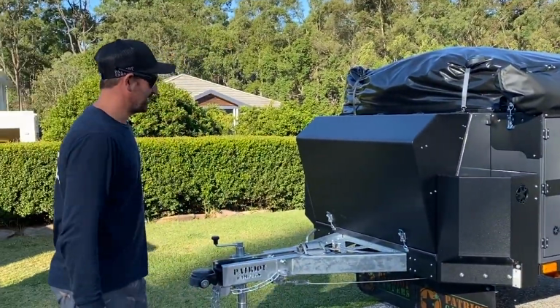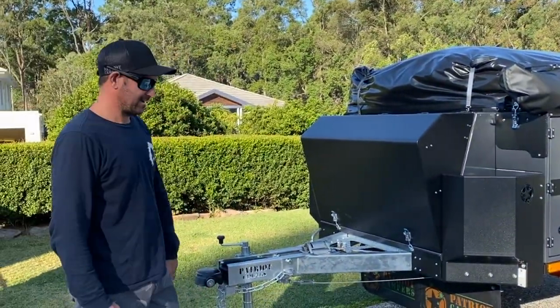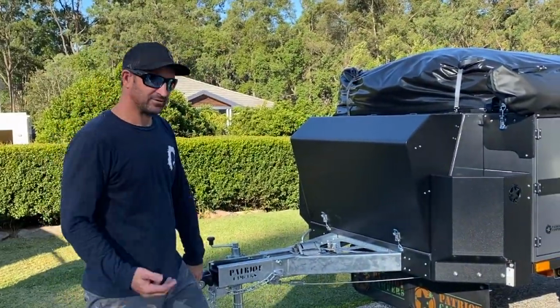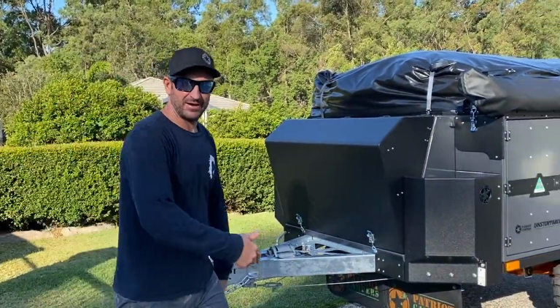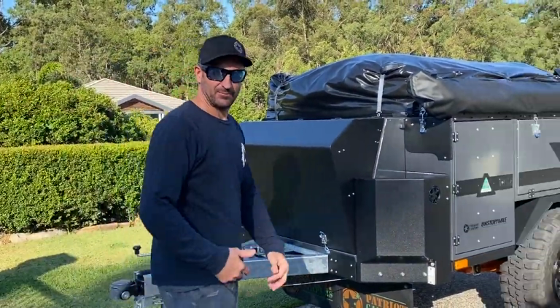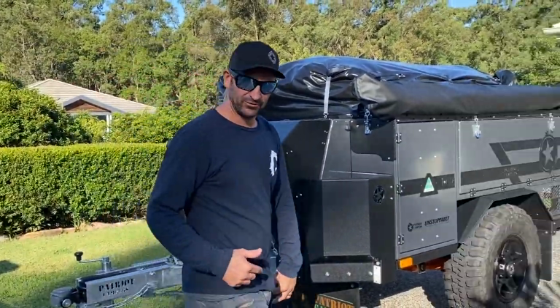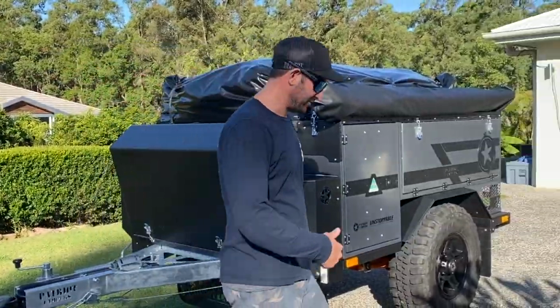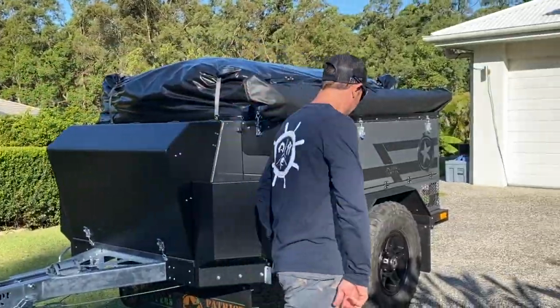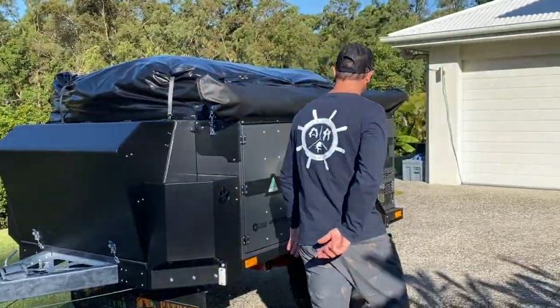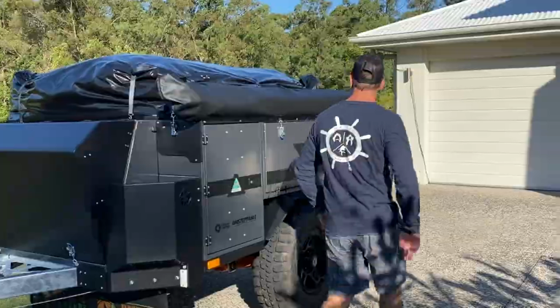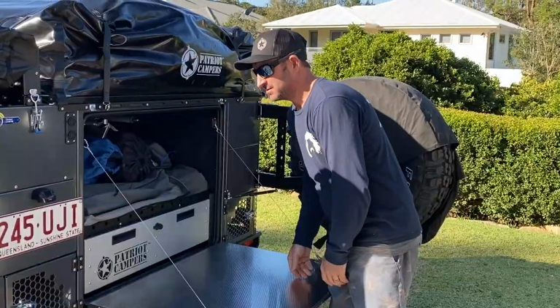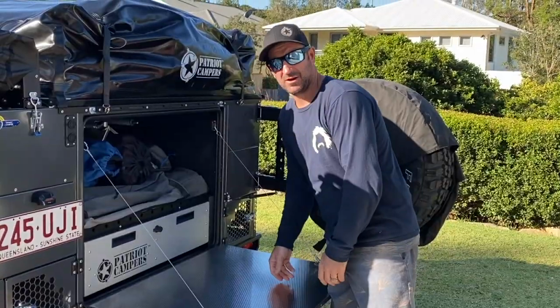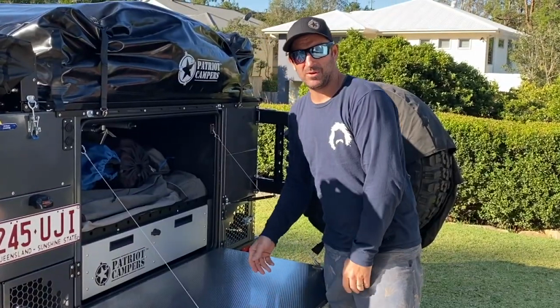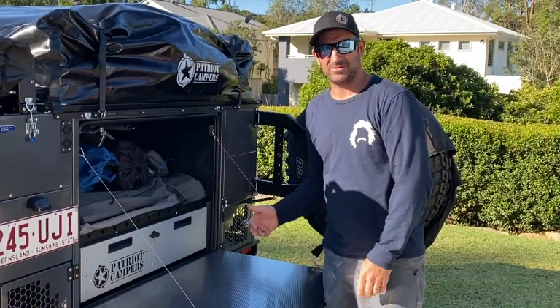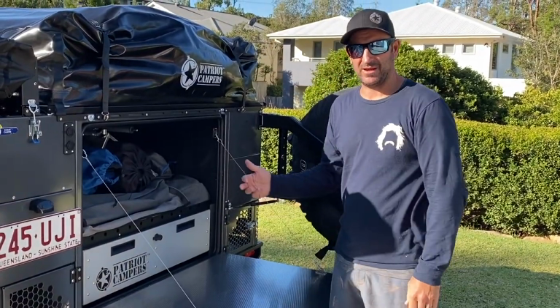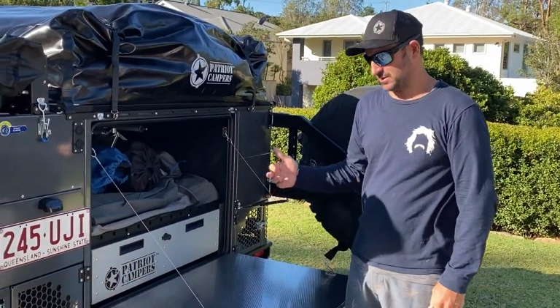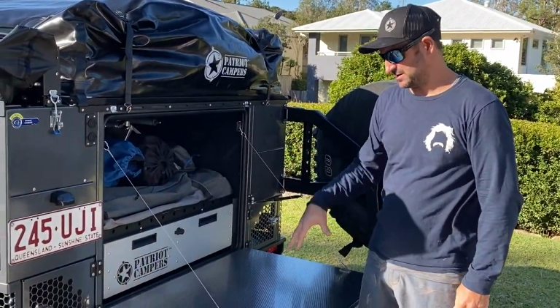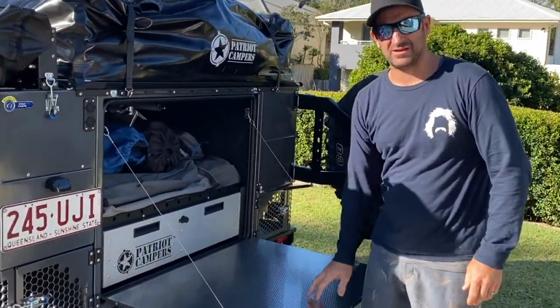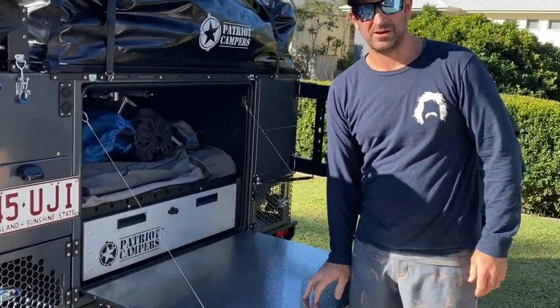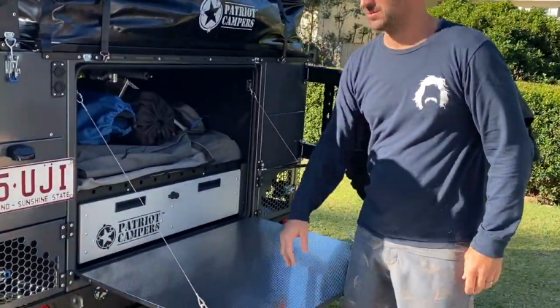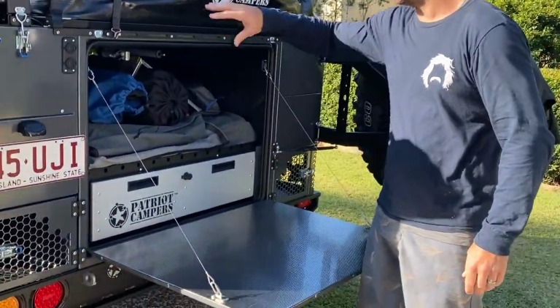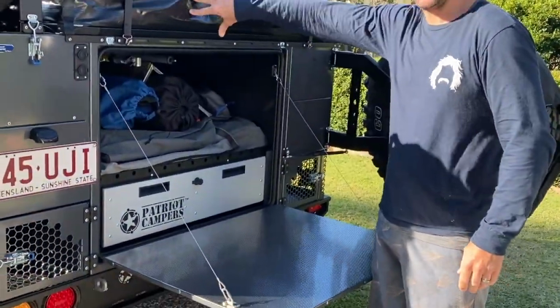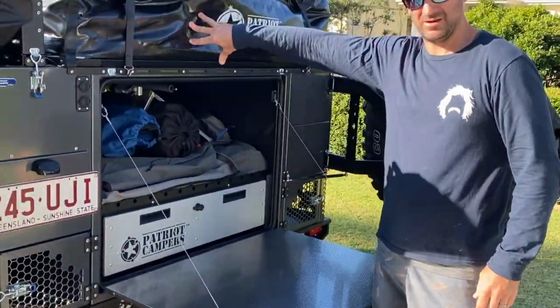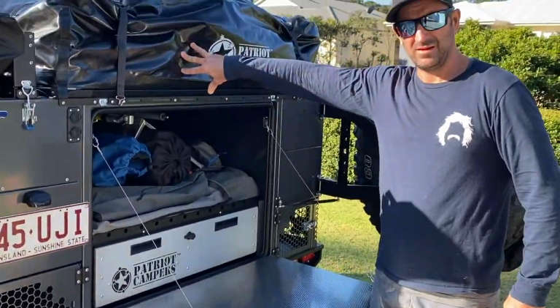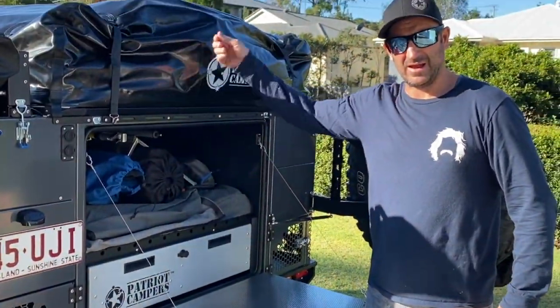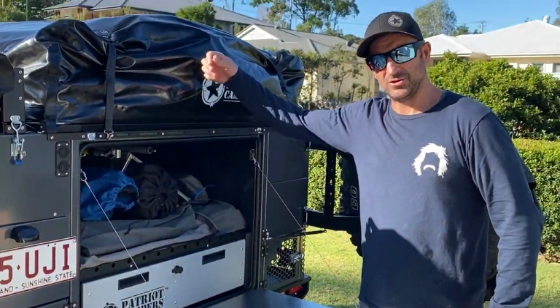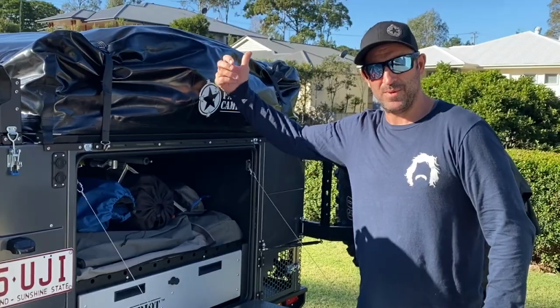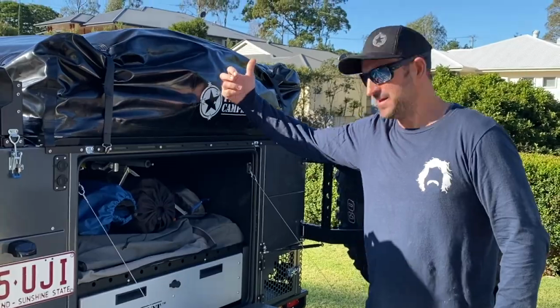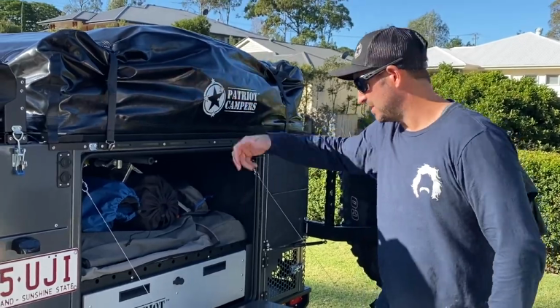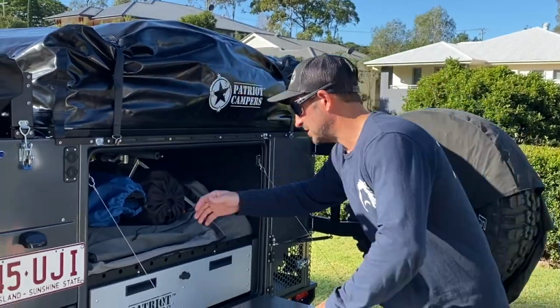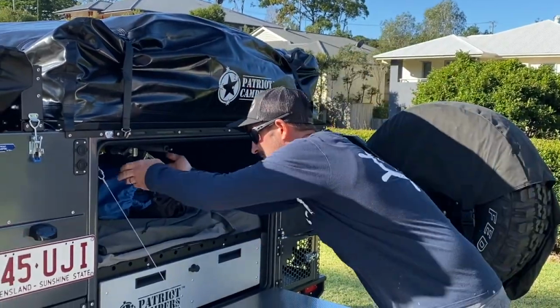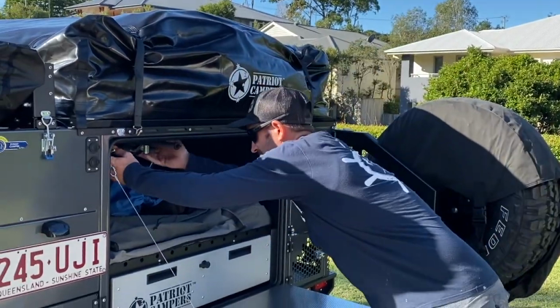I'm going to get the poles out first, because the camper needs to be closed to reach in and undo the bed. So we'll get them out now.